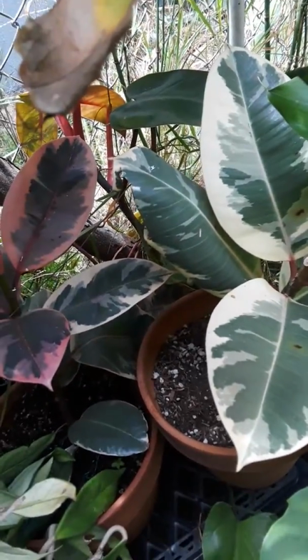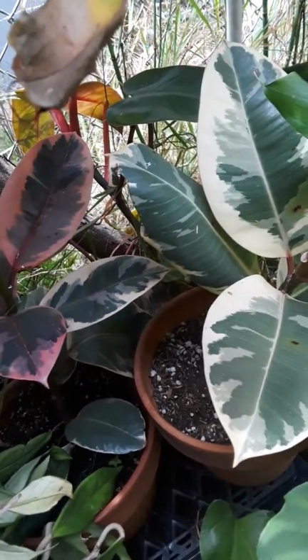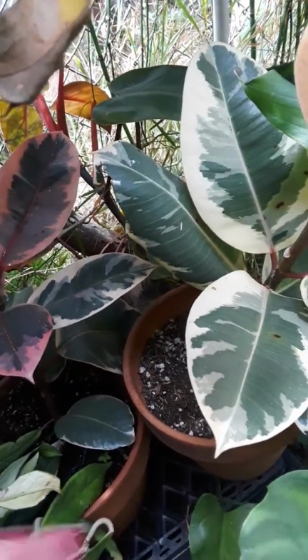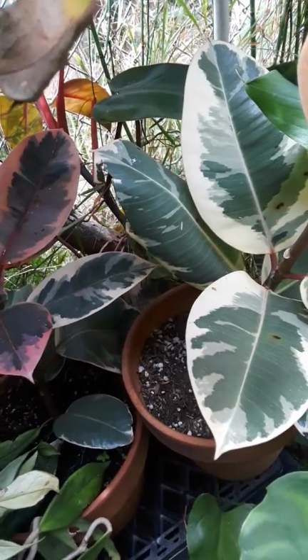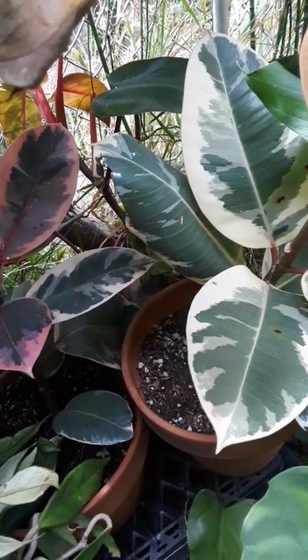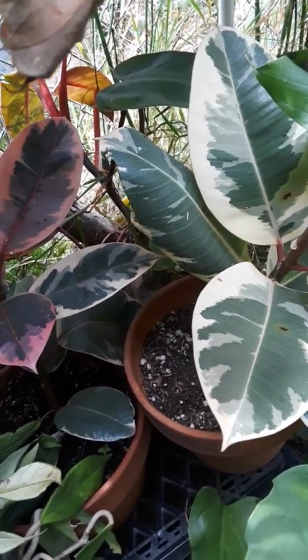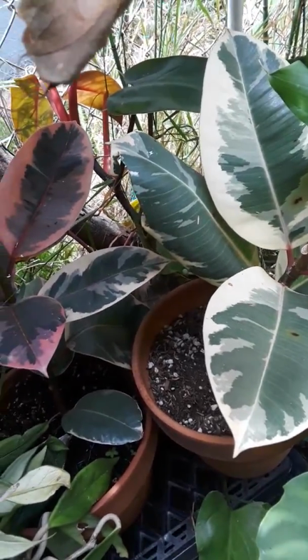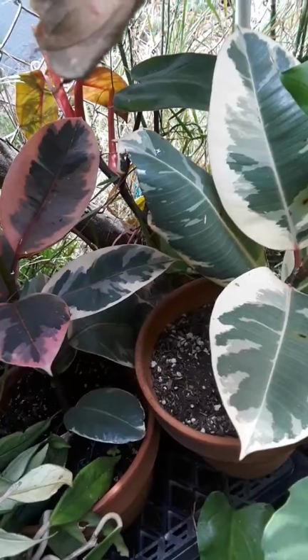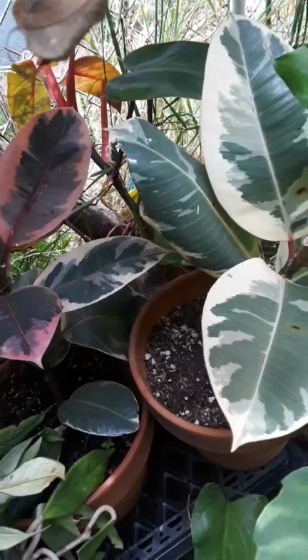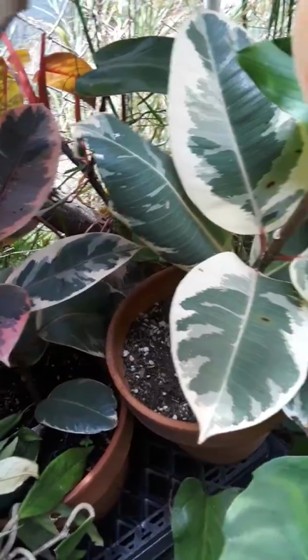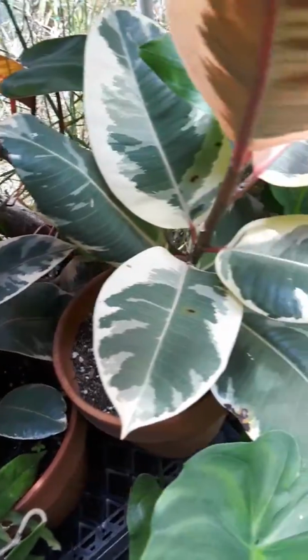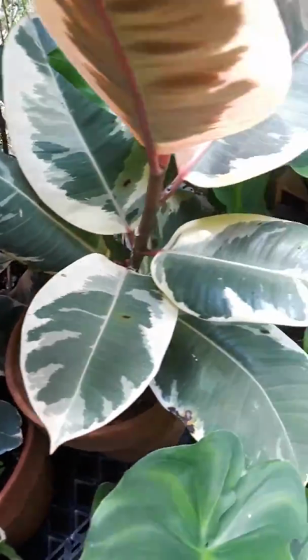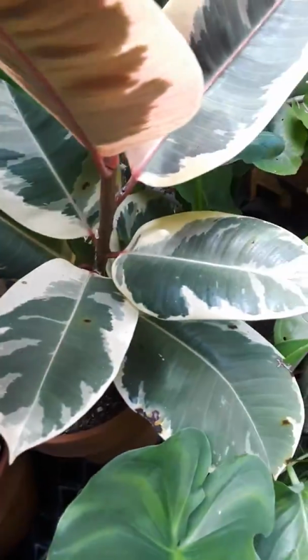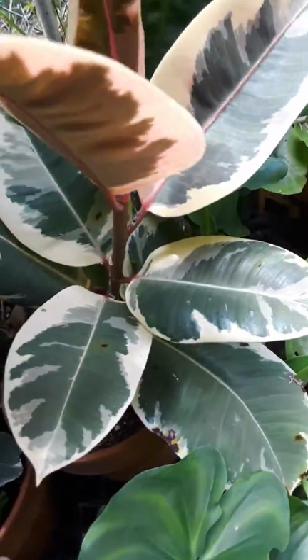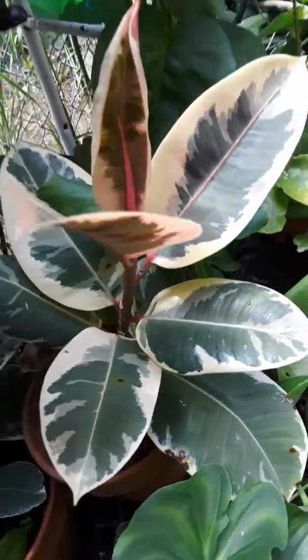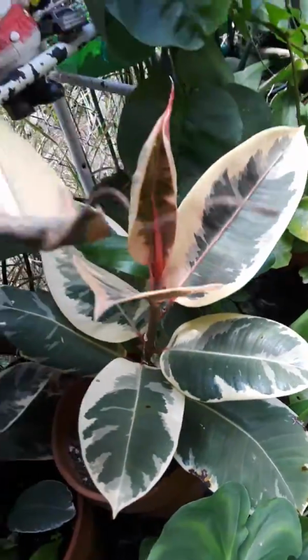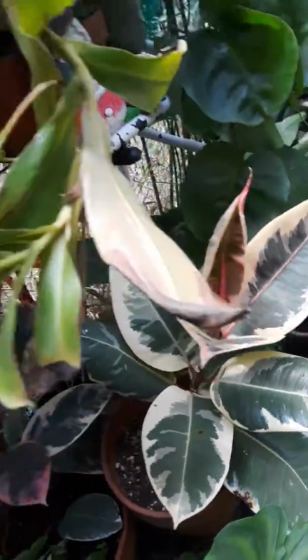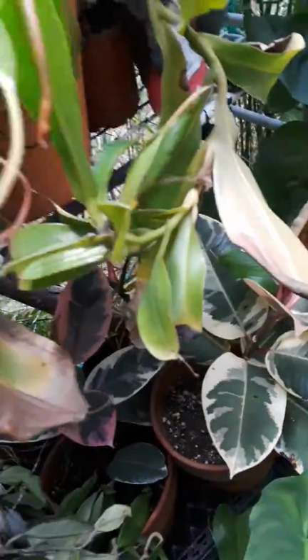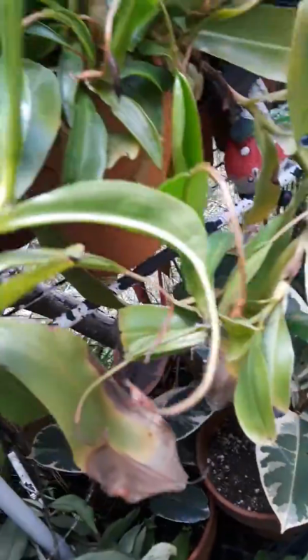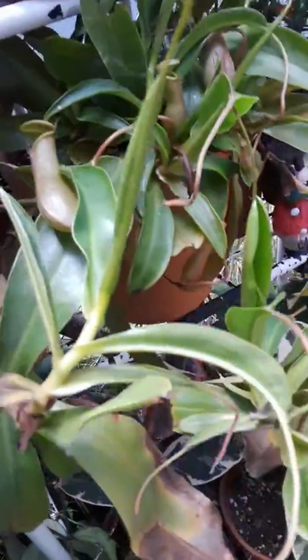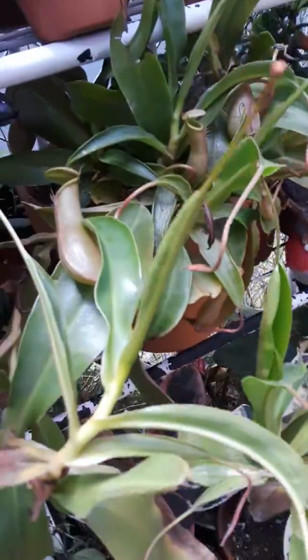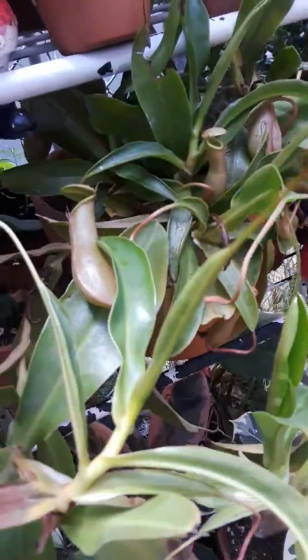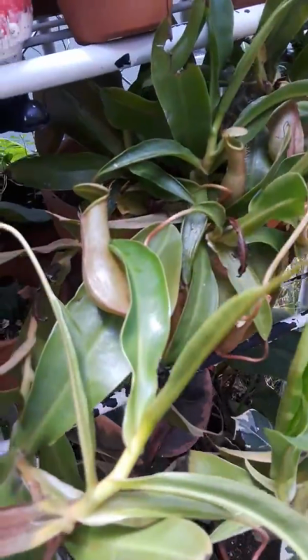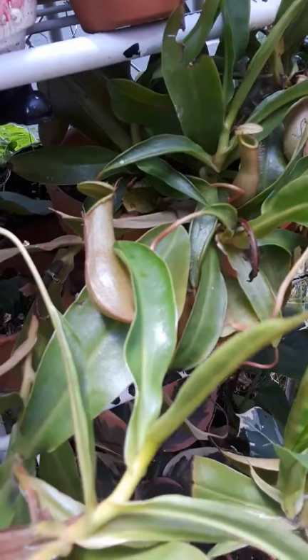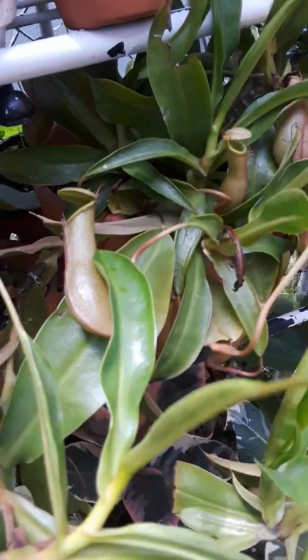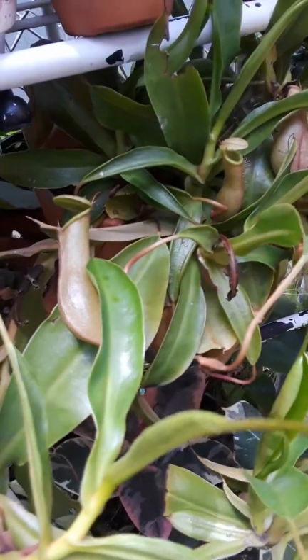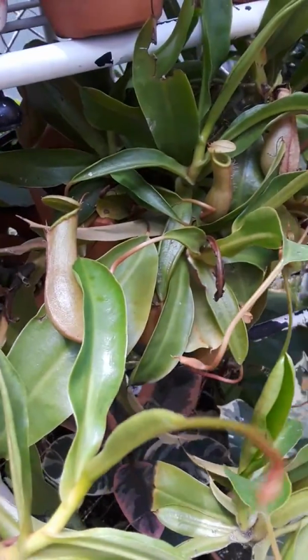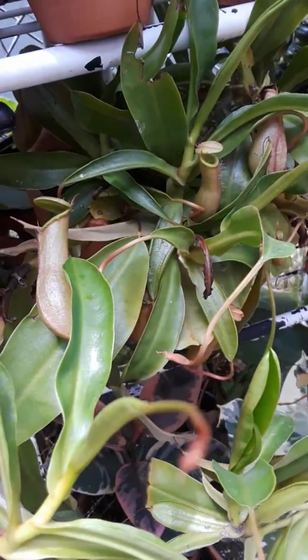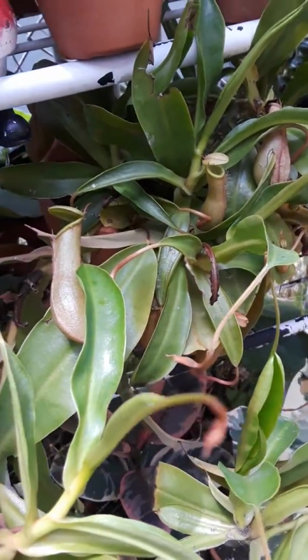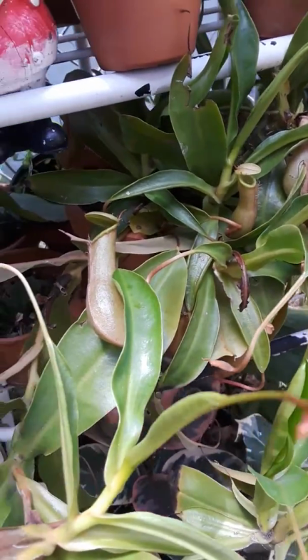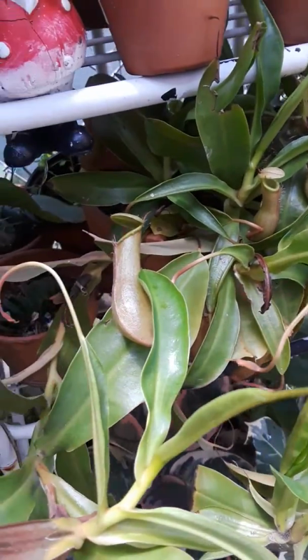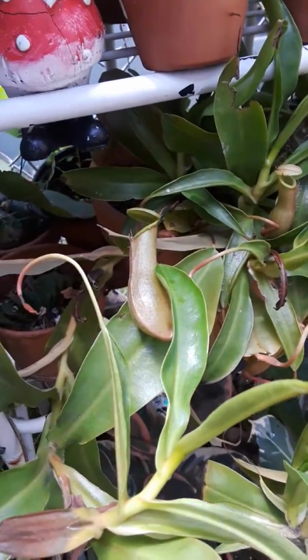Here's the fence in the back, and after that I don't really care what happens because it's the neighbors. Oh, here is my little monkey pod — it's doing so good!